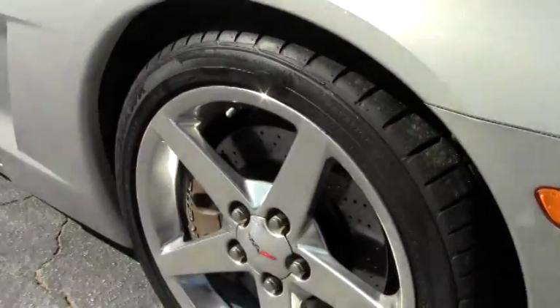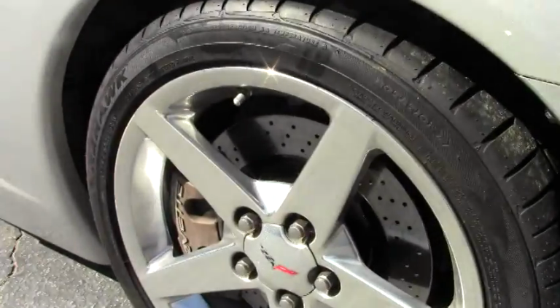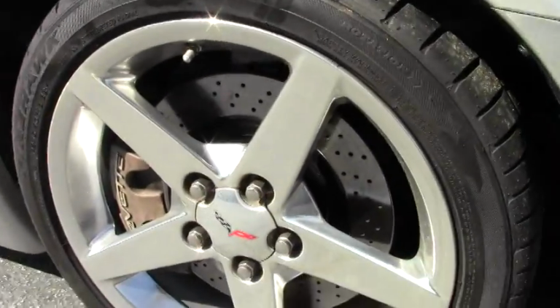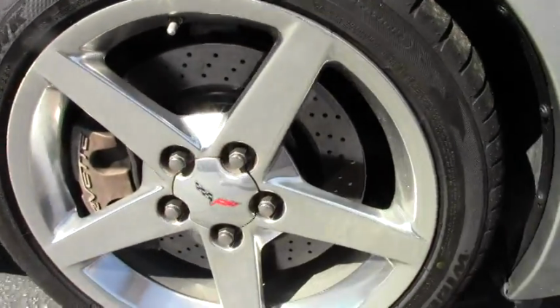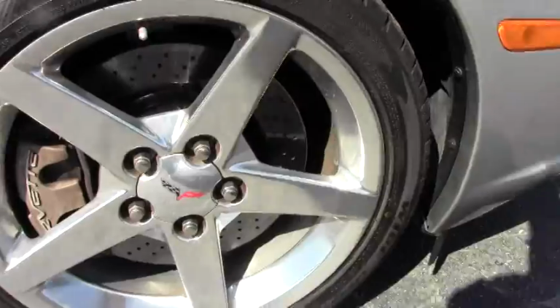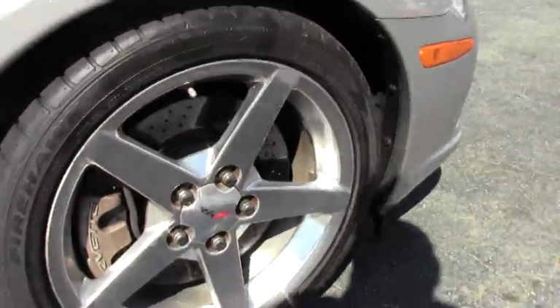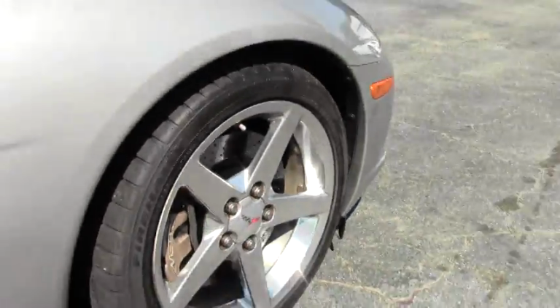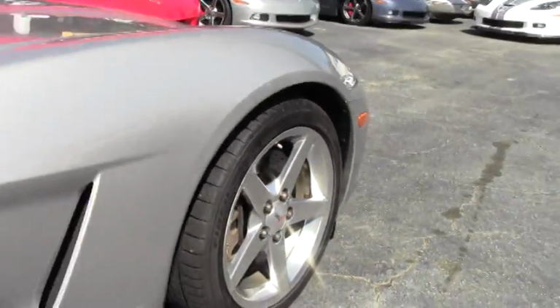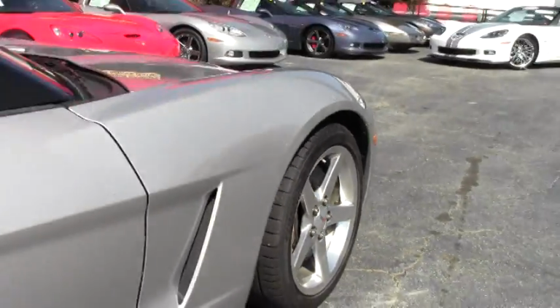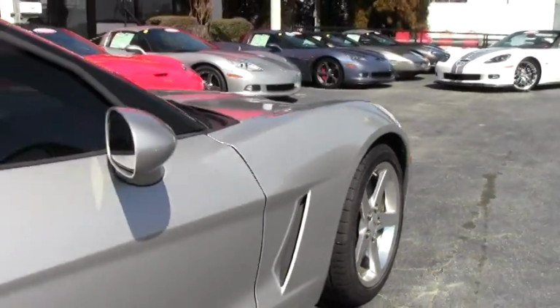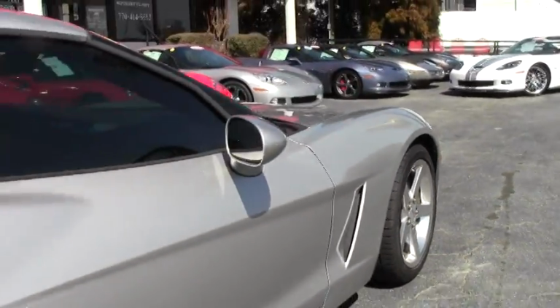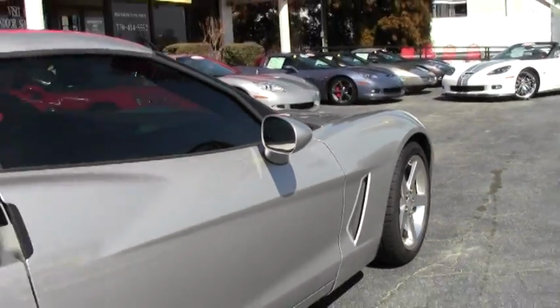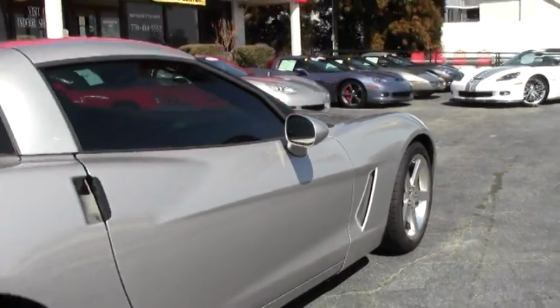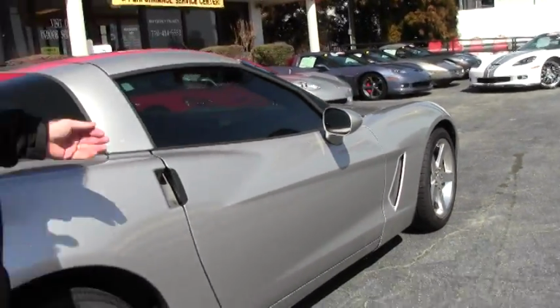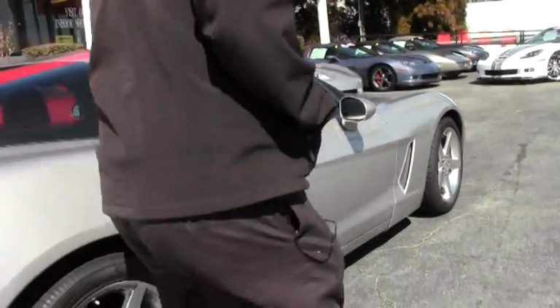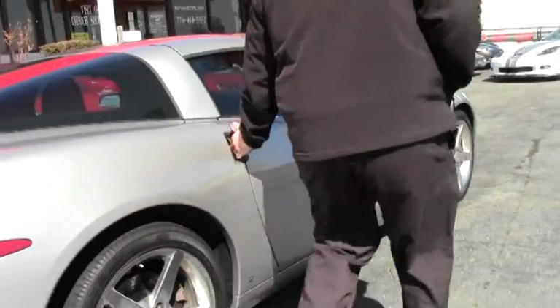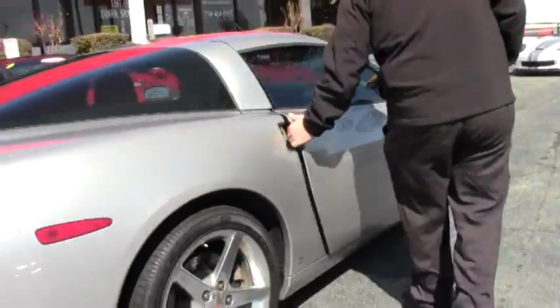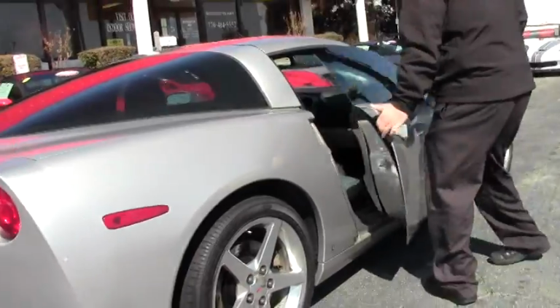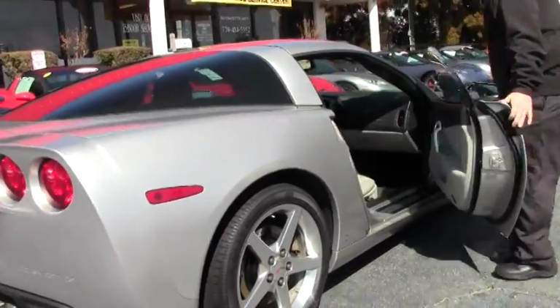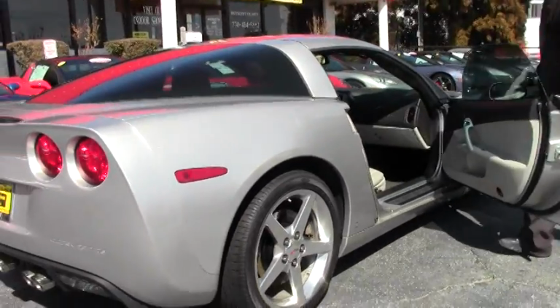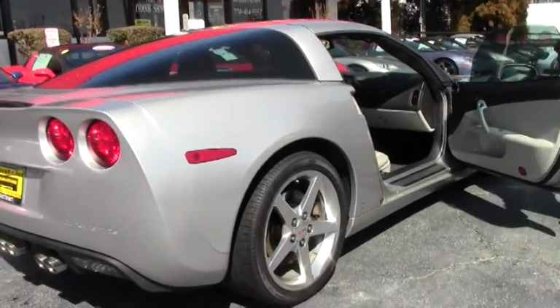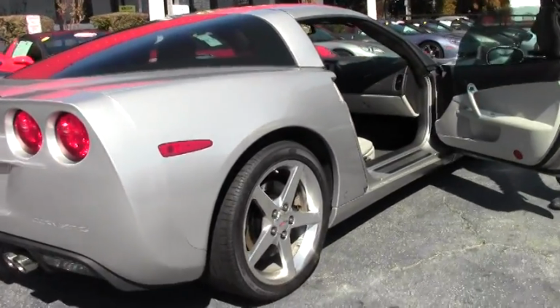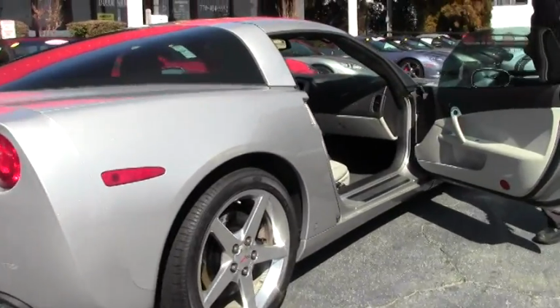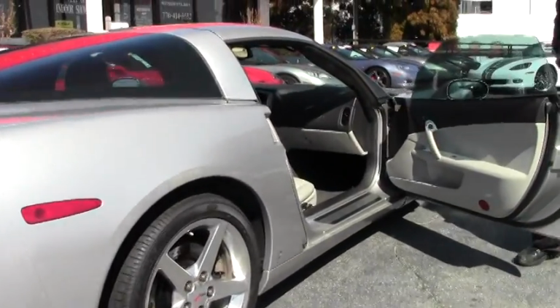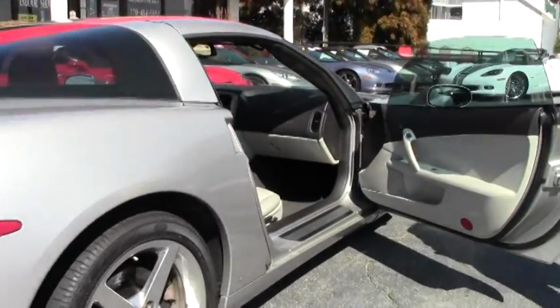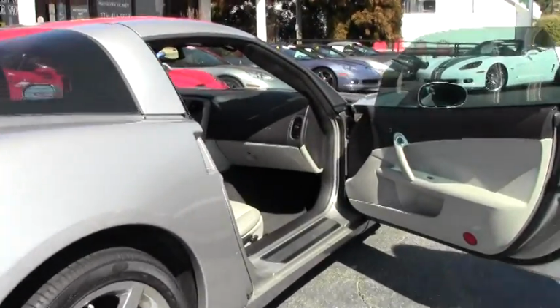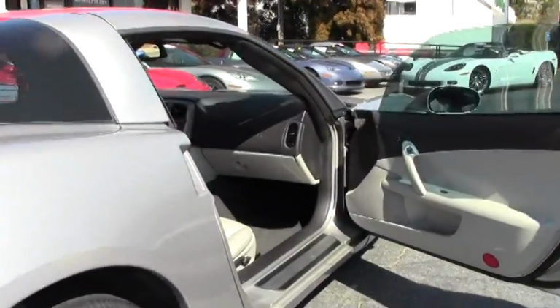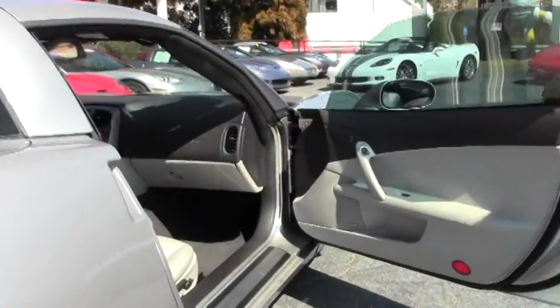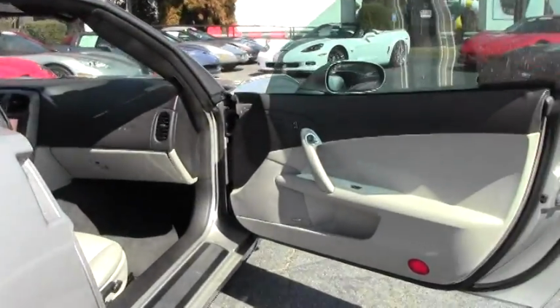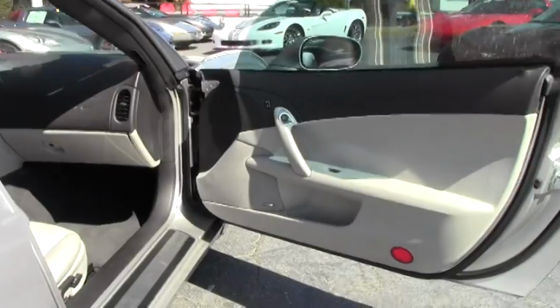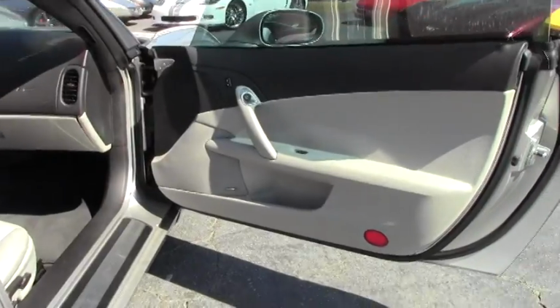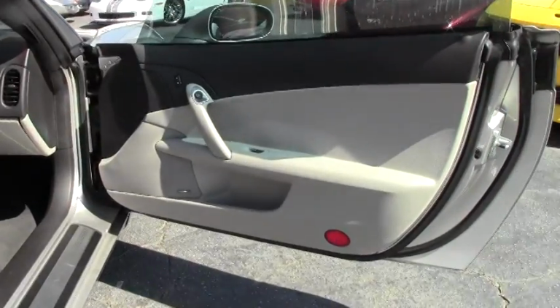One feature about this car — concerning the color — that I always enjoy: the interior is titanium gray, and the silver exterior with a titanium gray interior is just stunning.